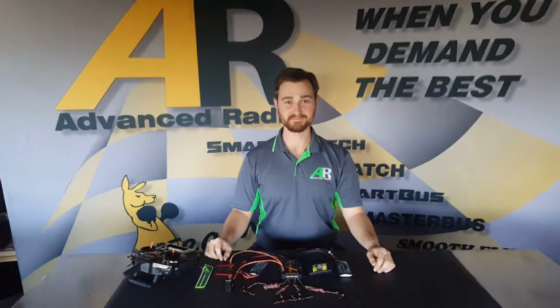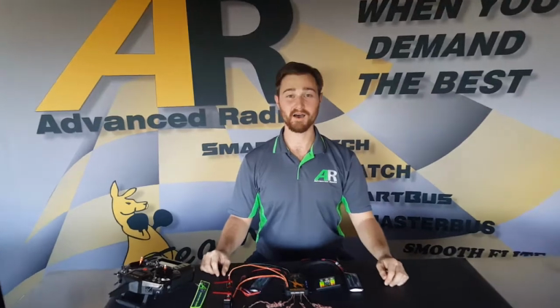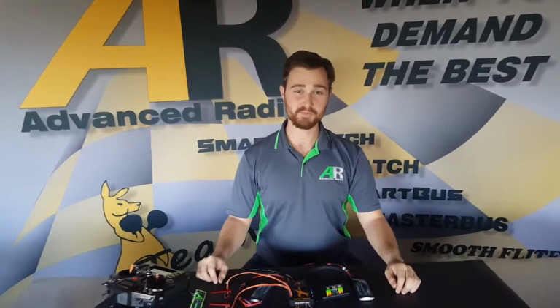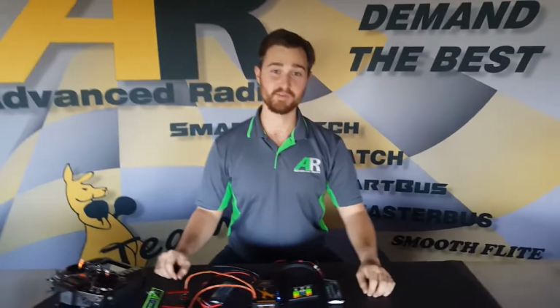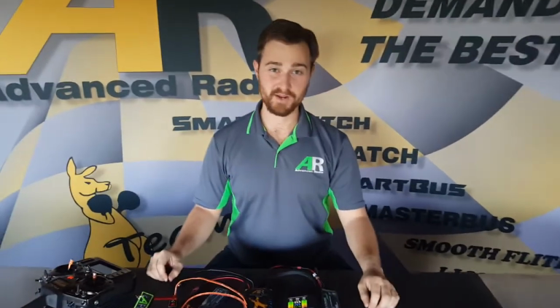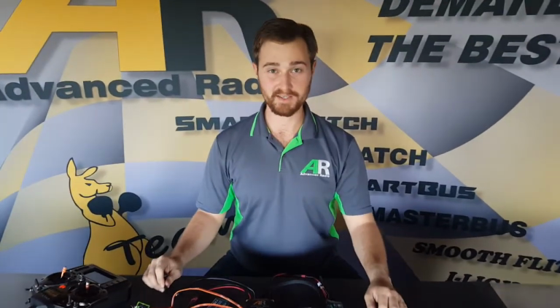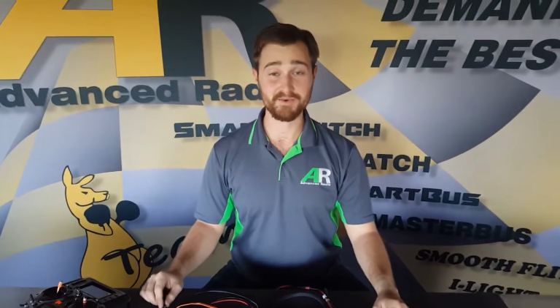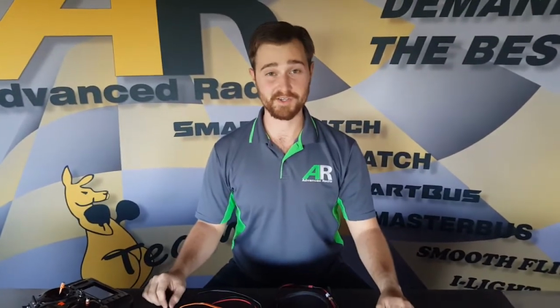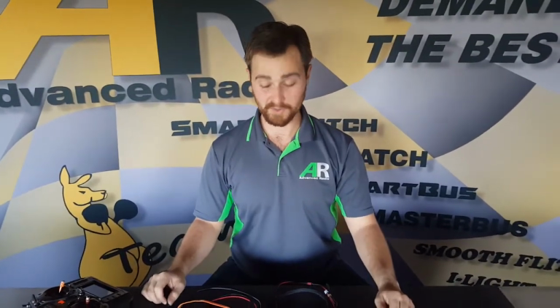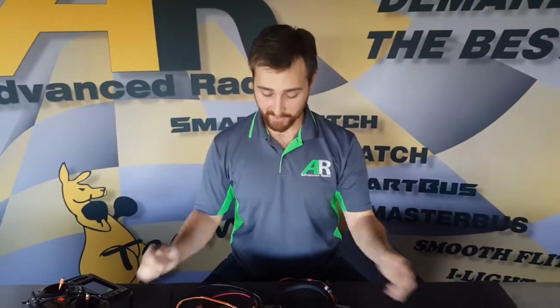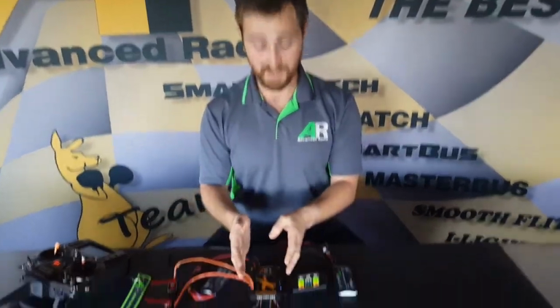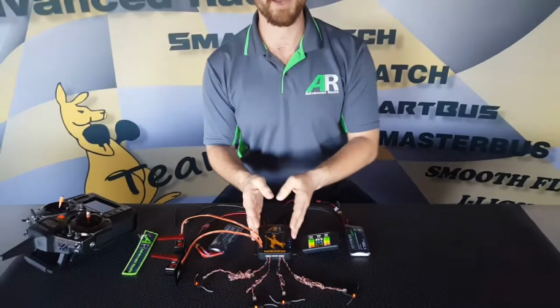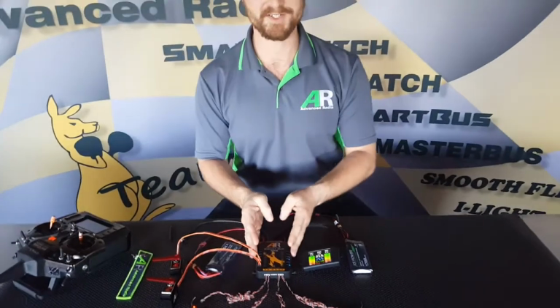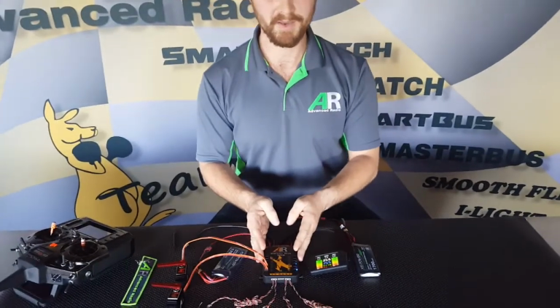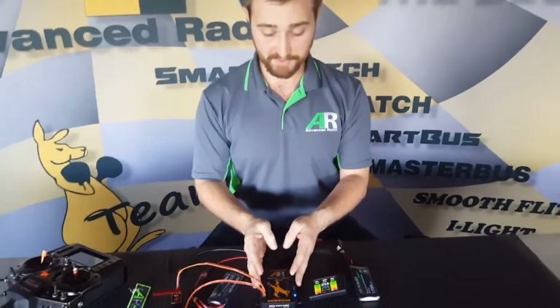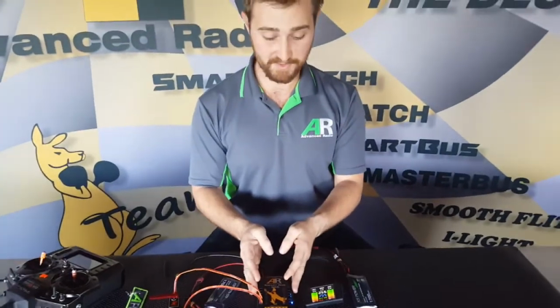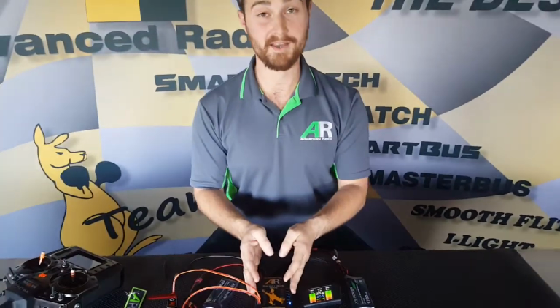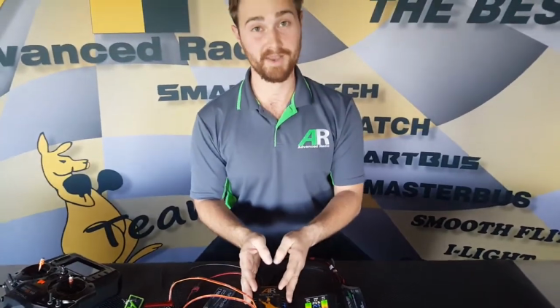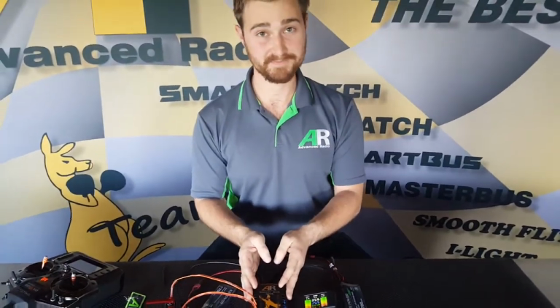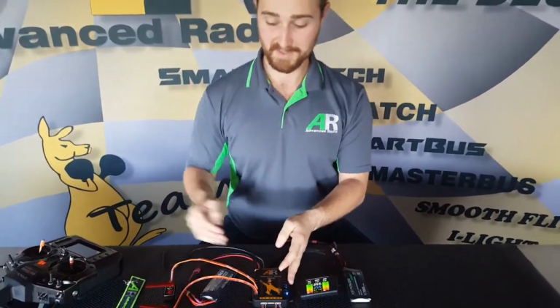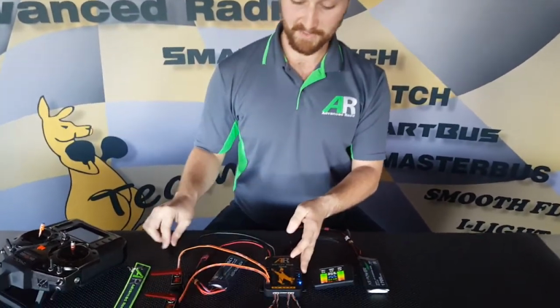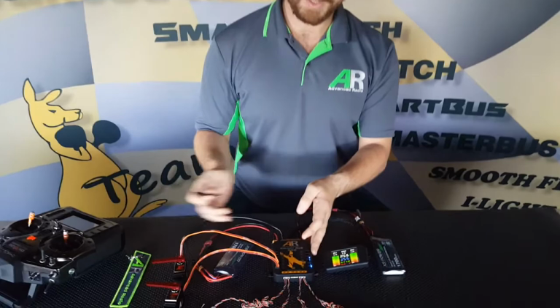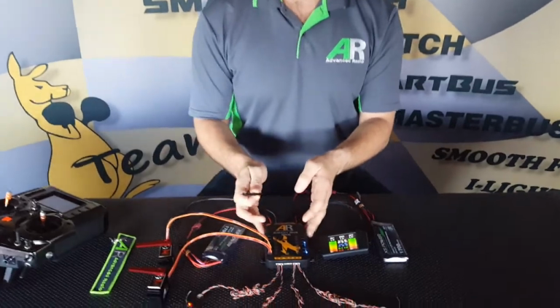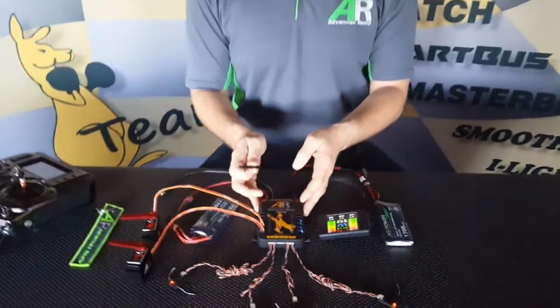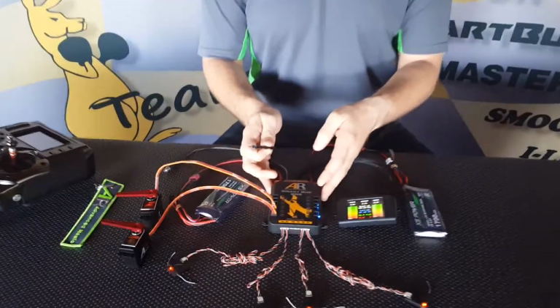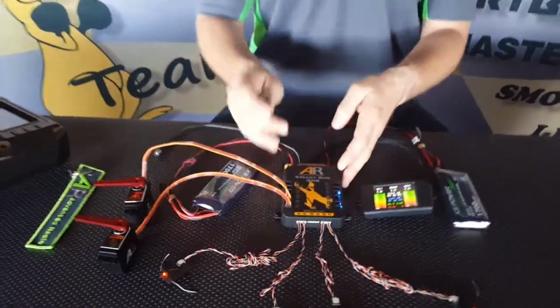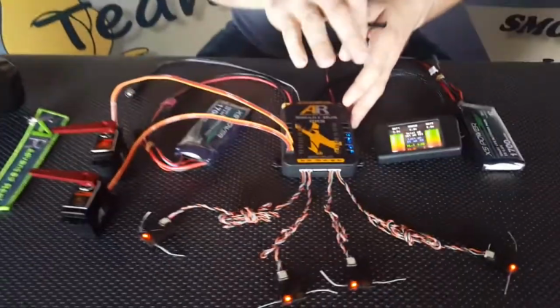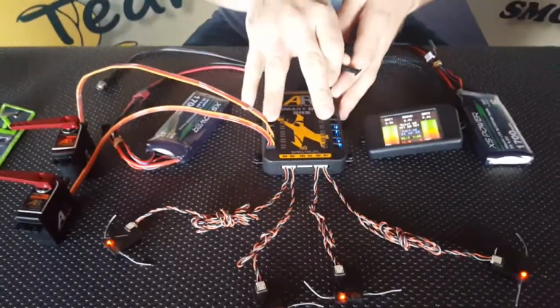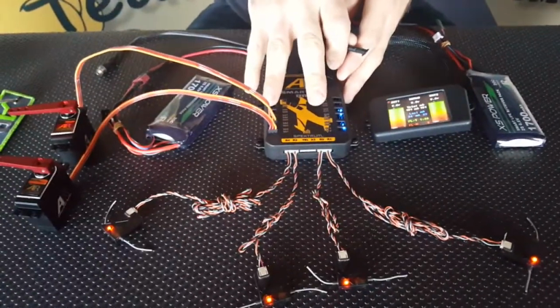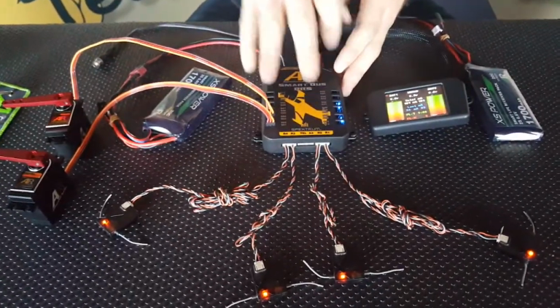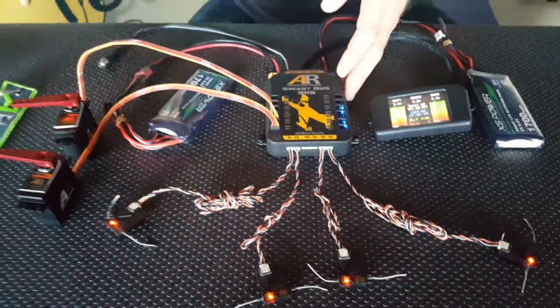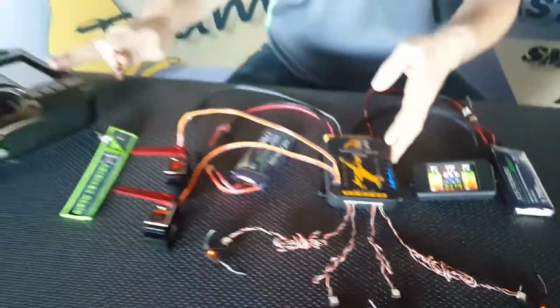Hi guys, Brendan from Advanced Radio here. Today we're going to show you the awesome power of the SmartBus RRS system by going through the in-out channel routing. Here we have the SmartBus RRS for Spectrum. We've got four satellite receivers bound and we've got our transmitter on.